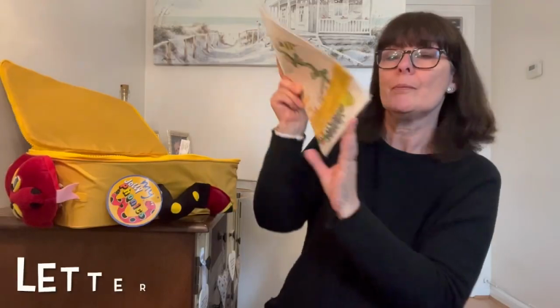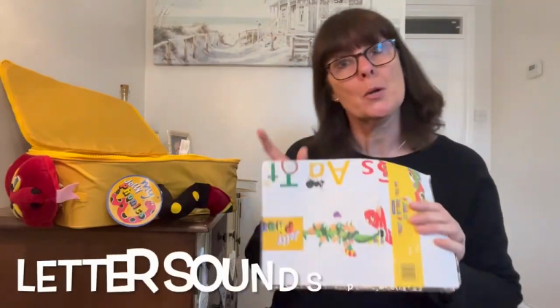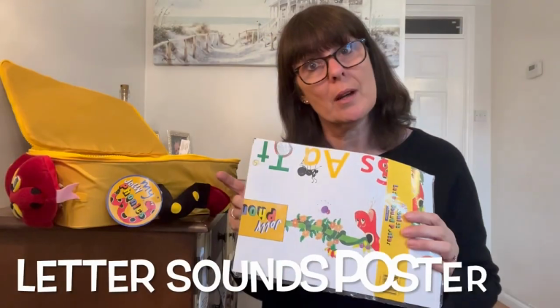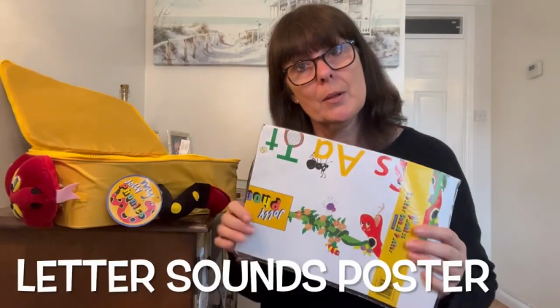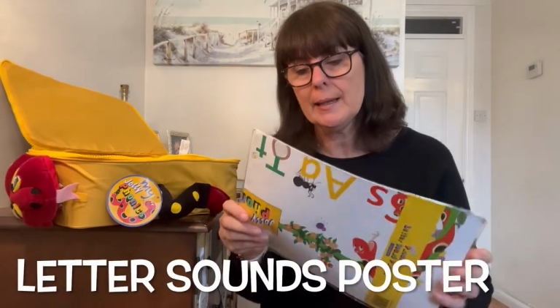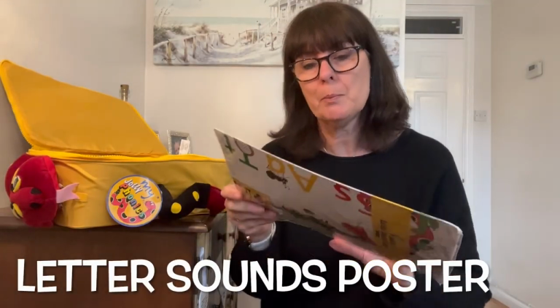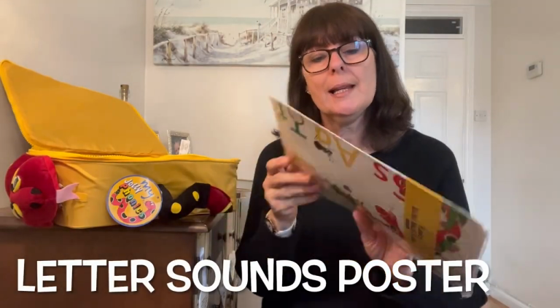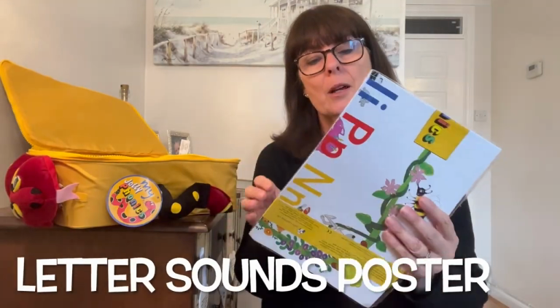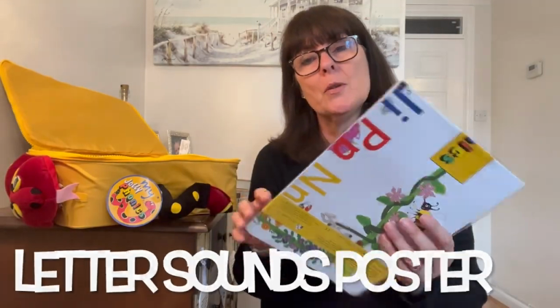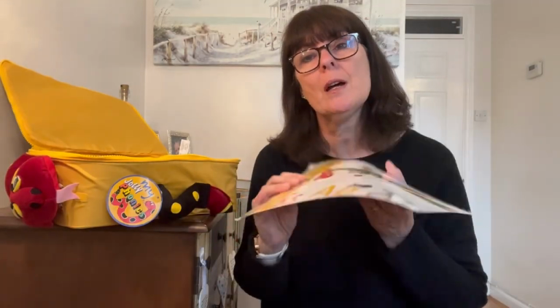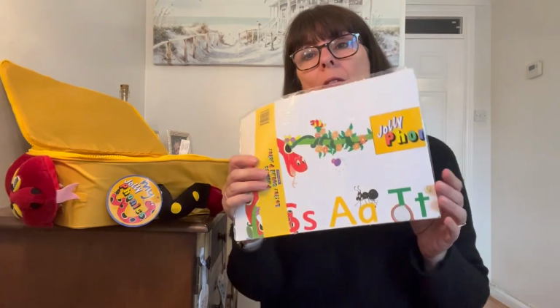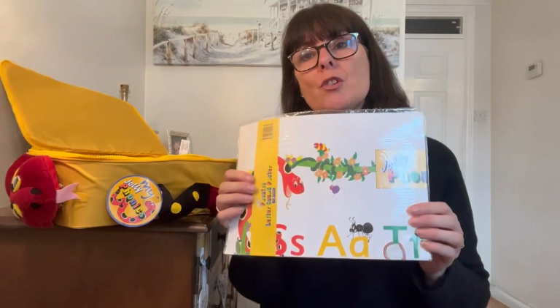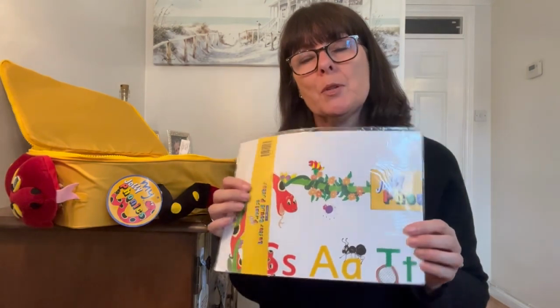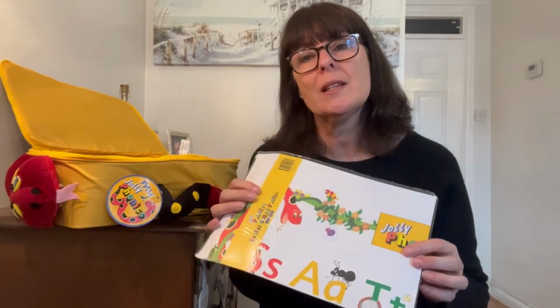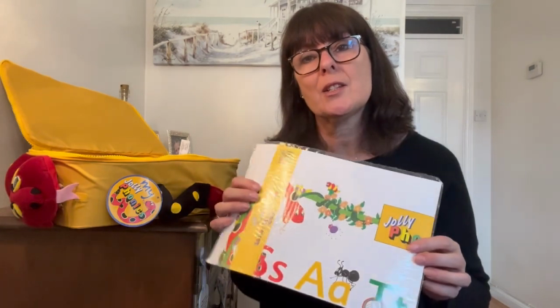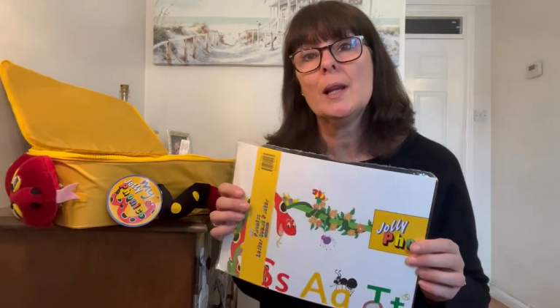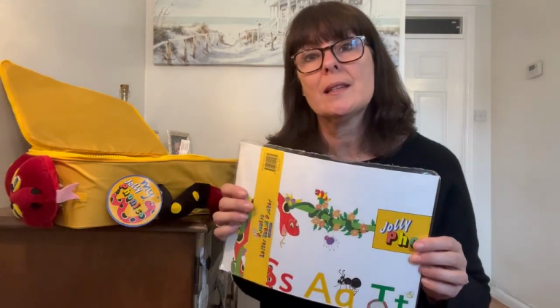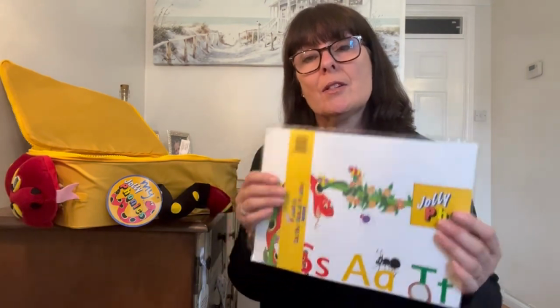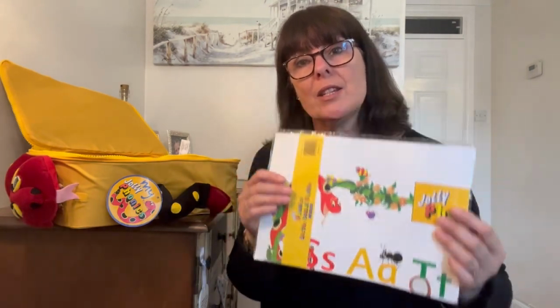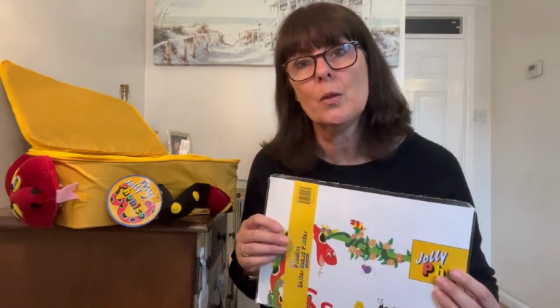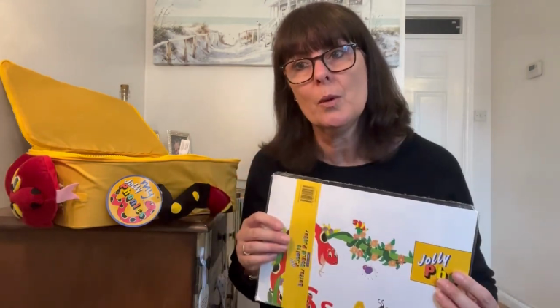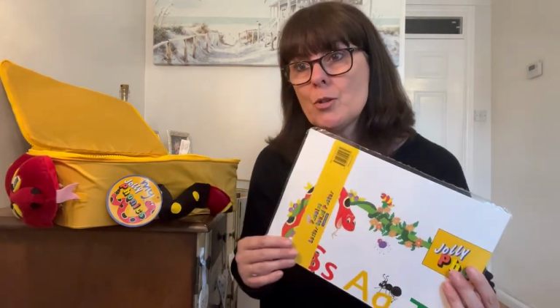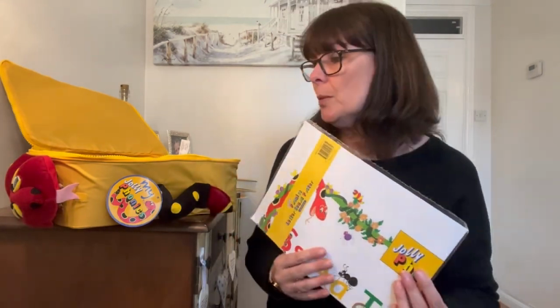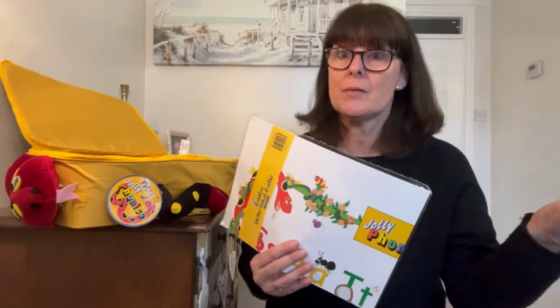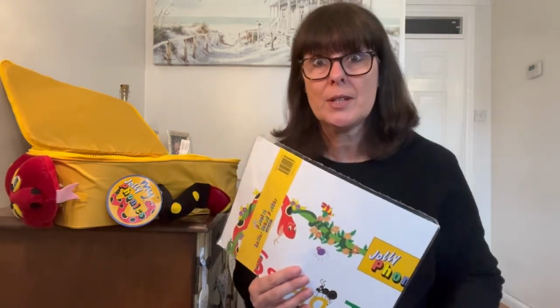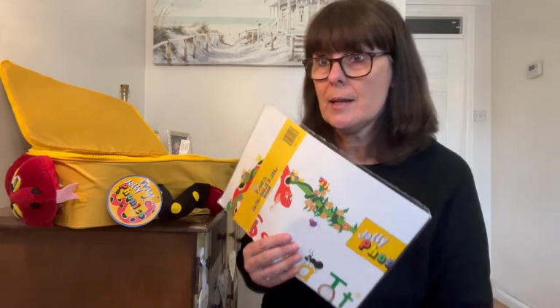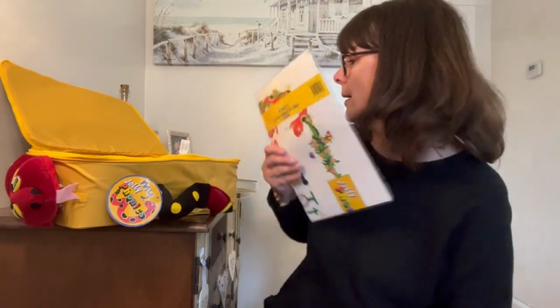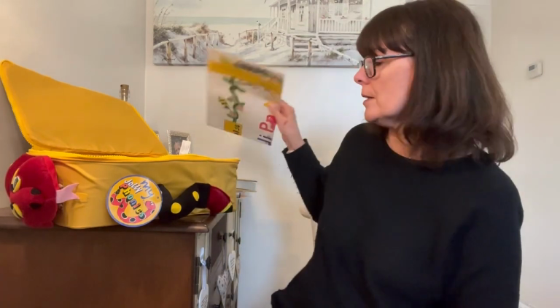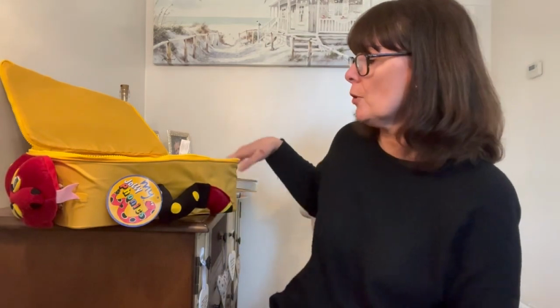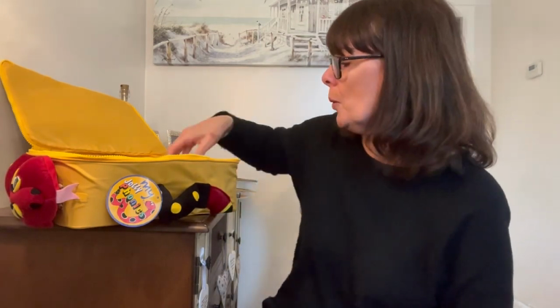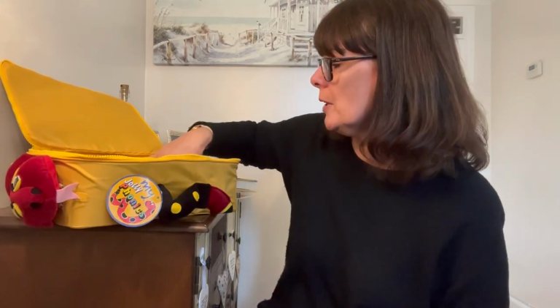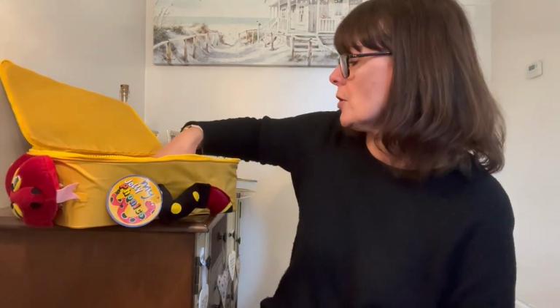A poster — nice and bright letter sound poster featuring capital letters and smaller letters. Great to stick on the wall of the bedroom or downstairs in the dining room or wherever you want to.